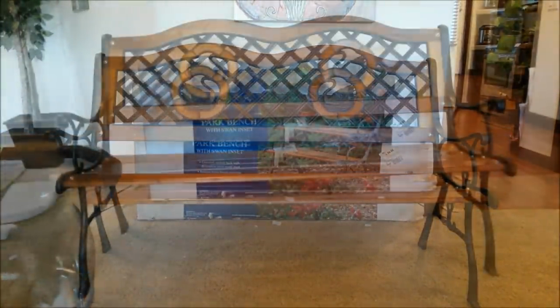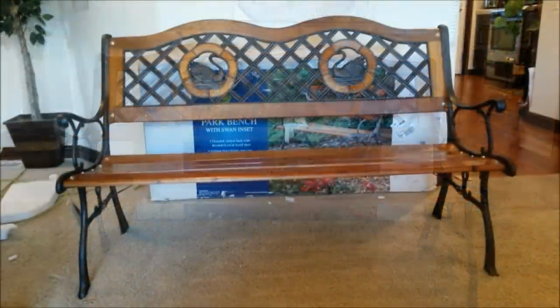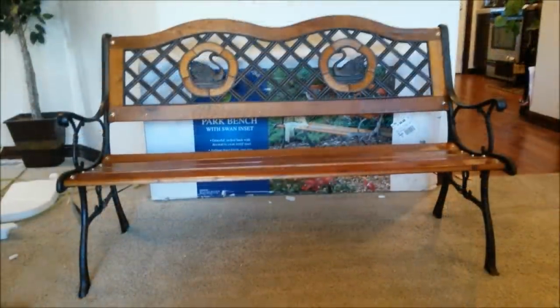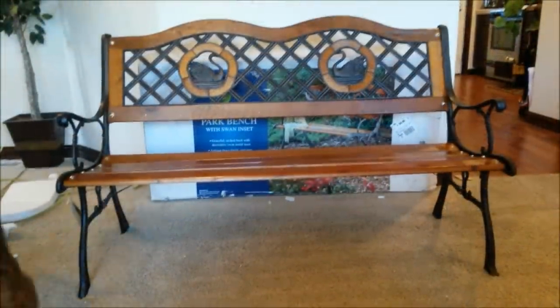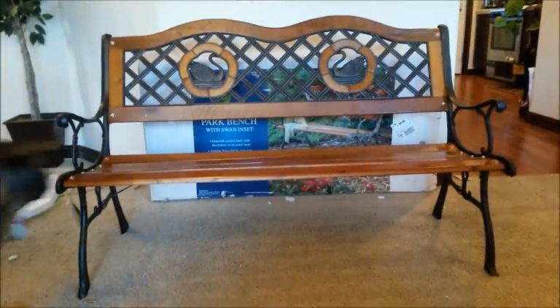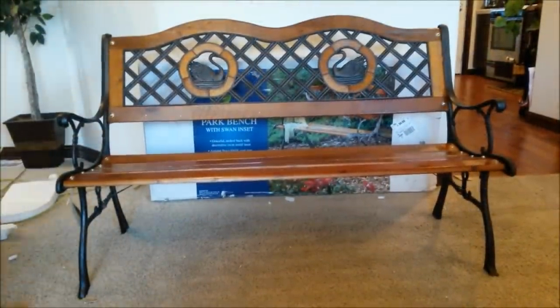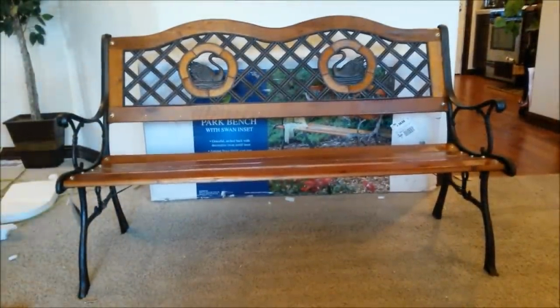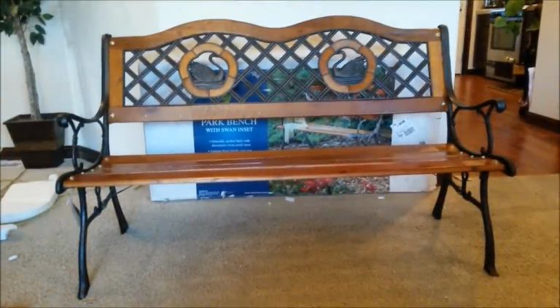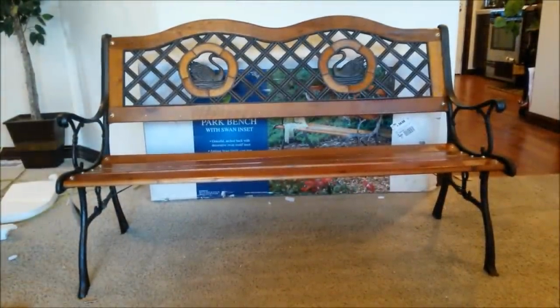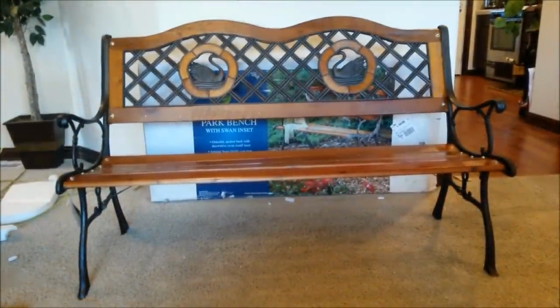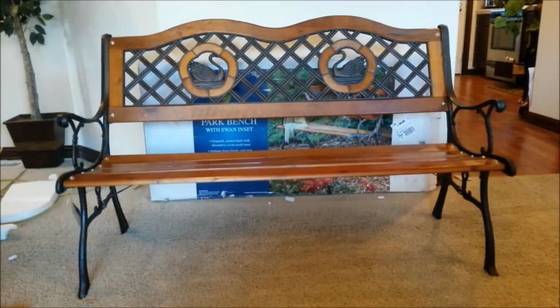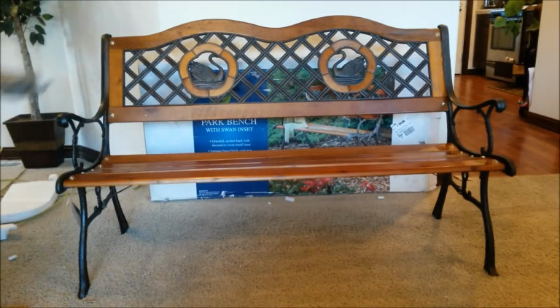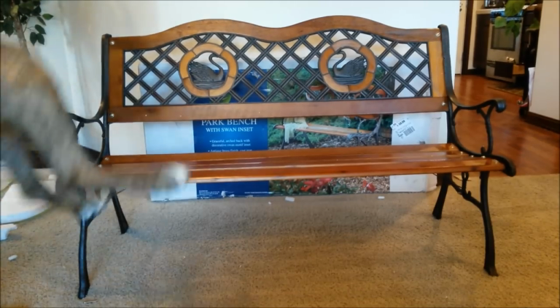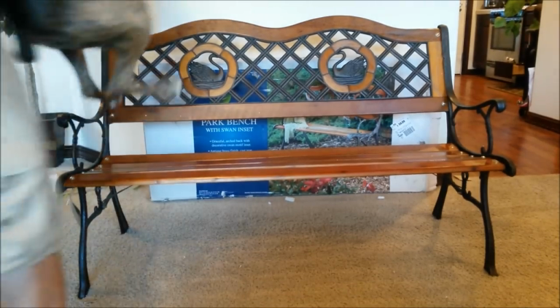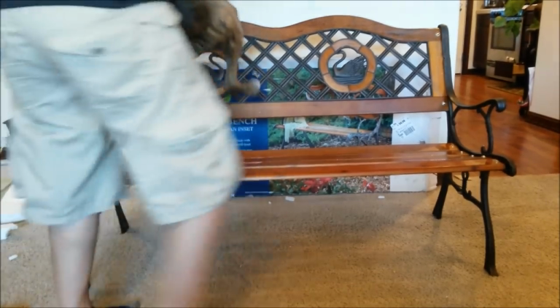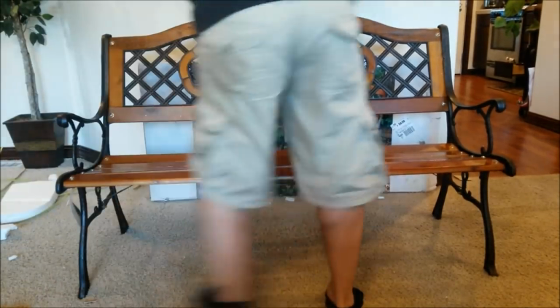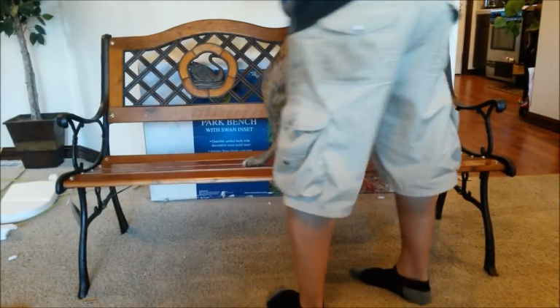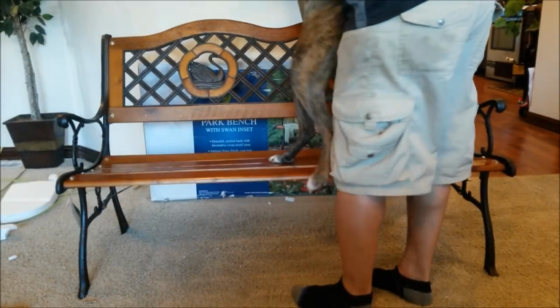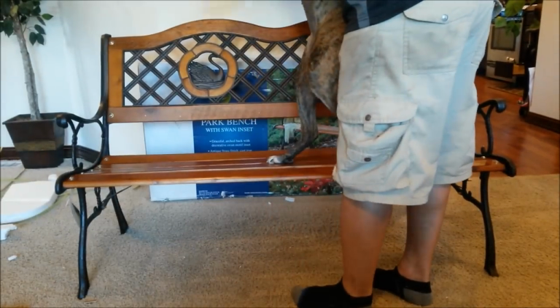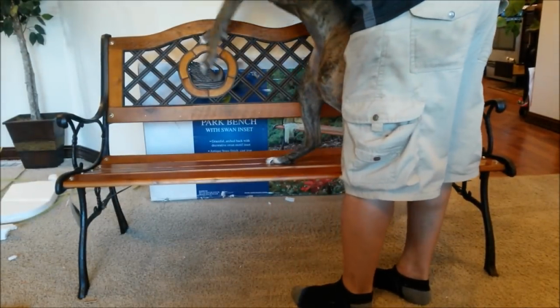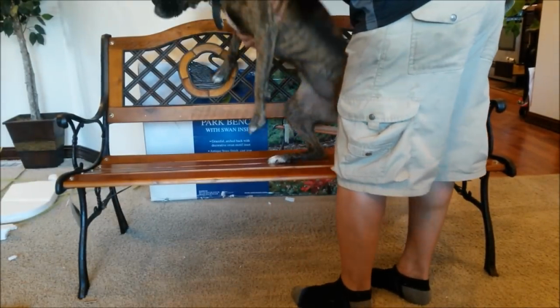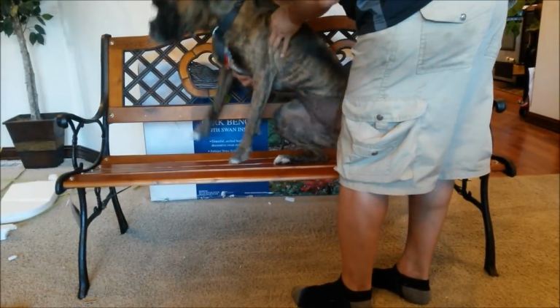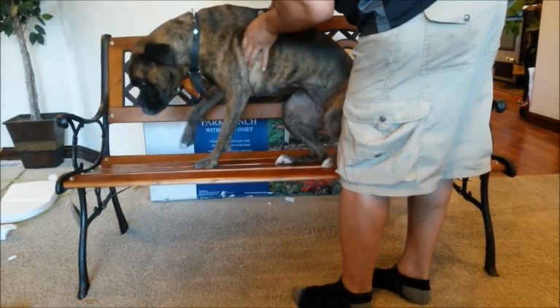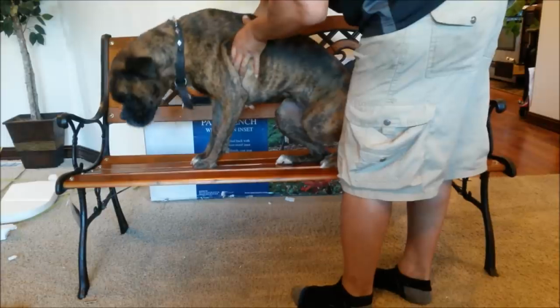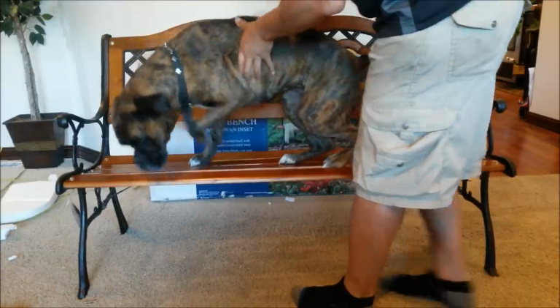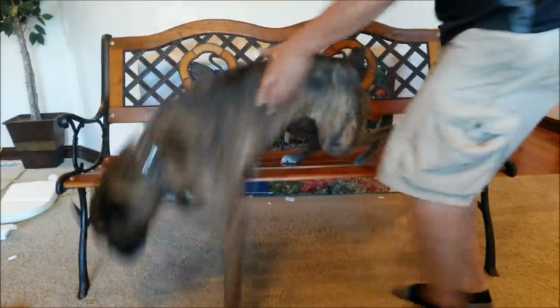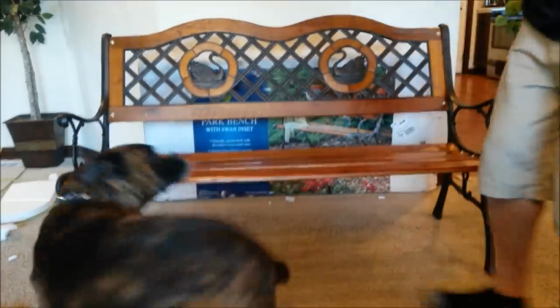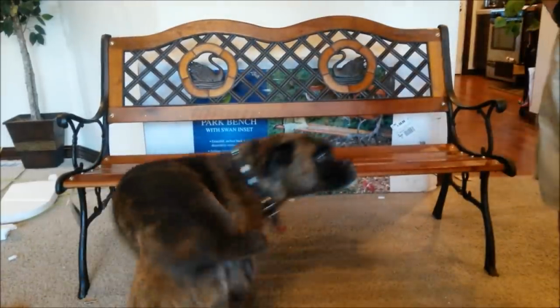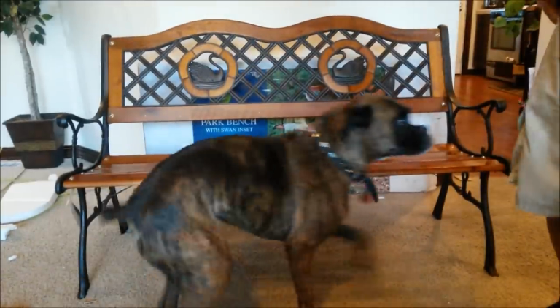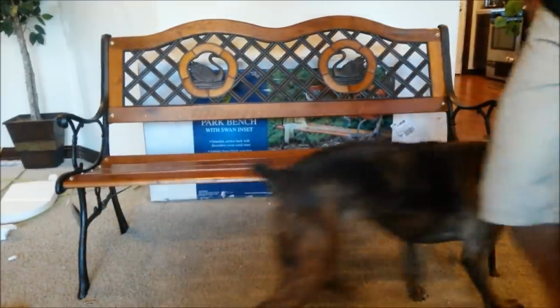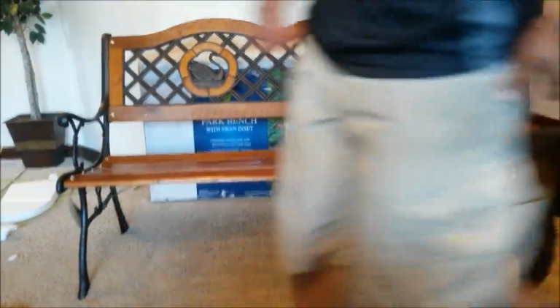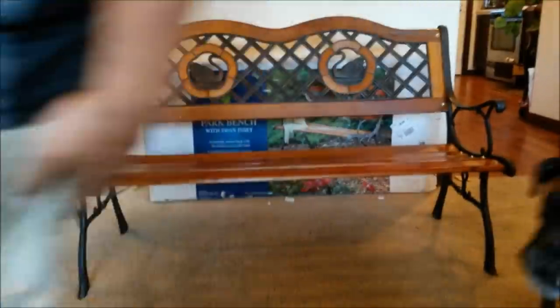You guys are probably not satisfied, so let's put Kira on there. She's about 50 pounds — see how she fits. How does she feel? There you go. That's about as much as you're going to get from her.